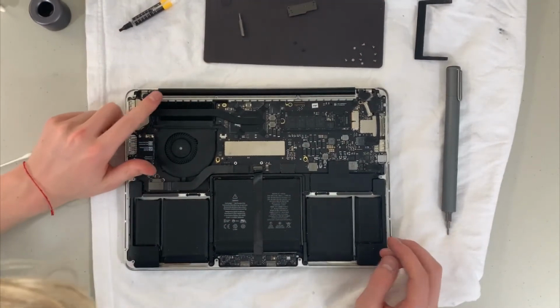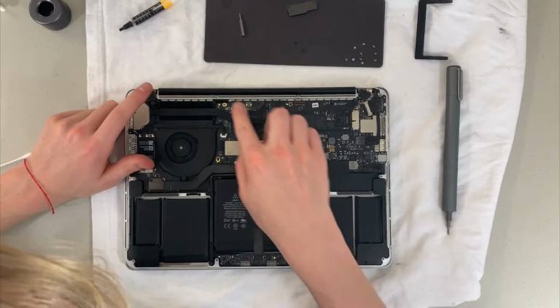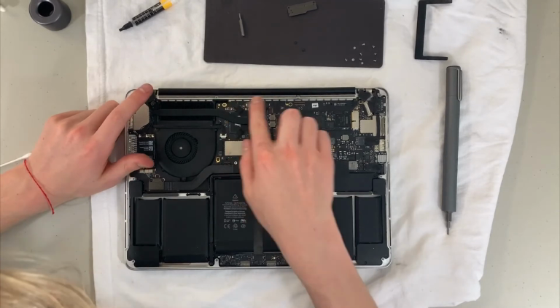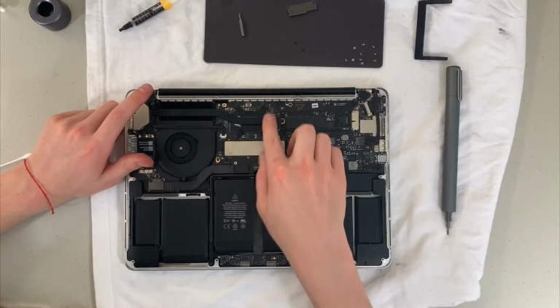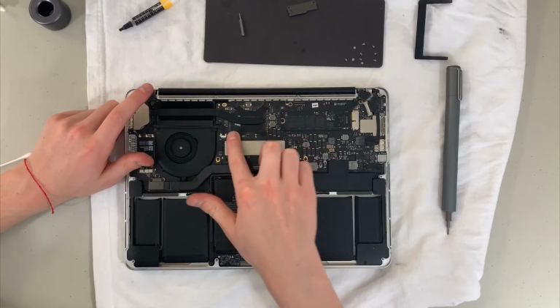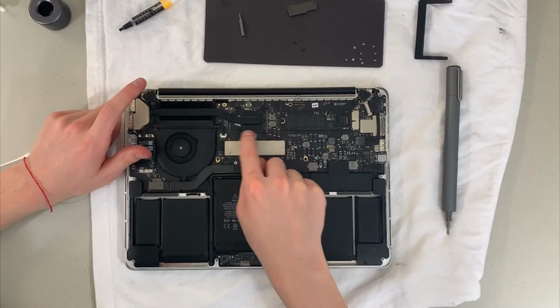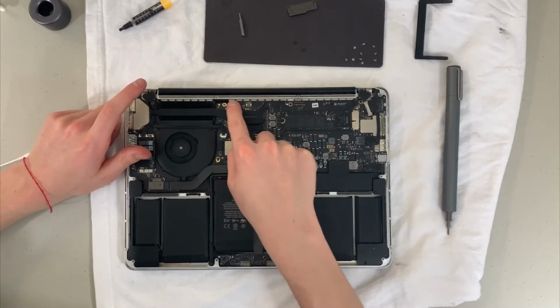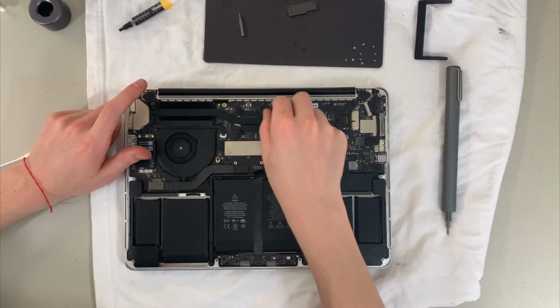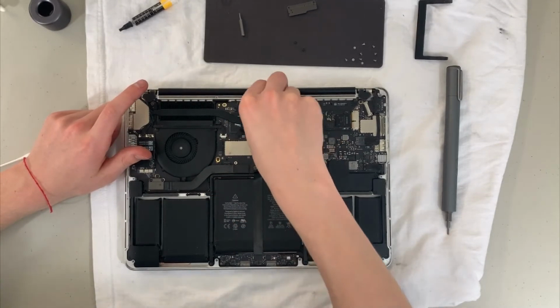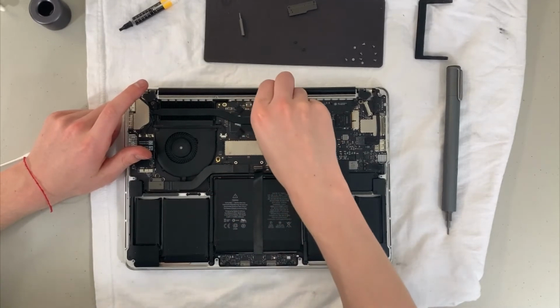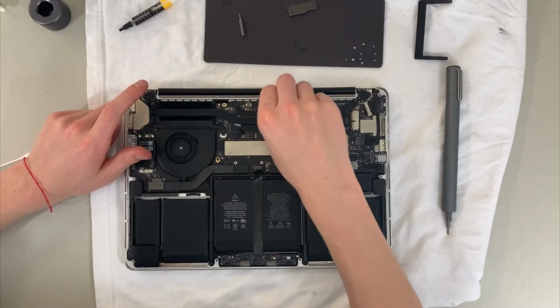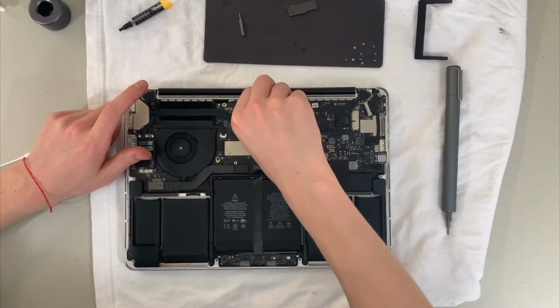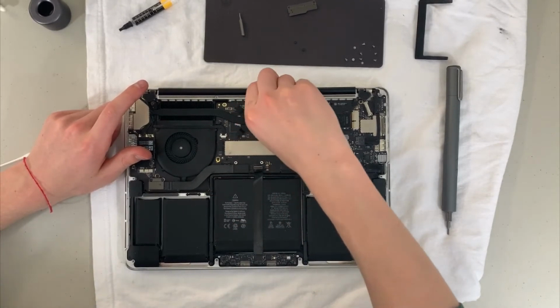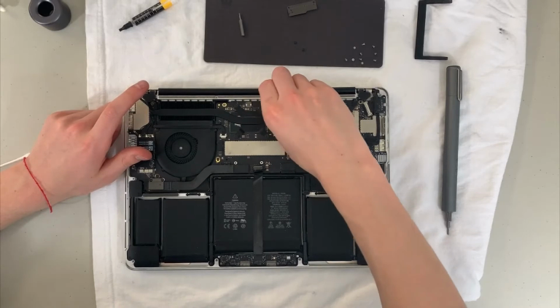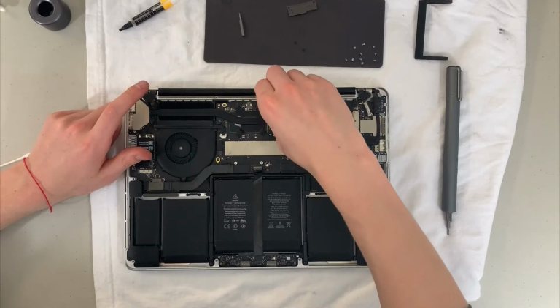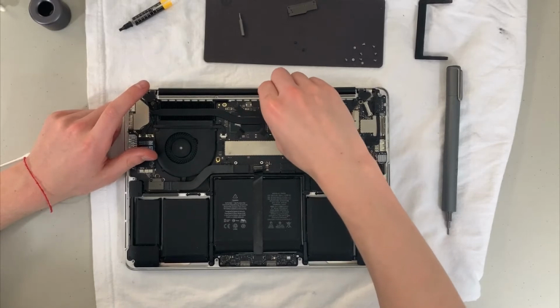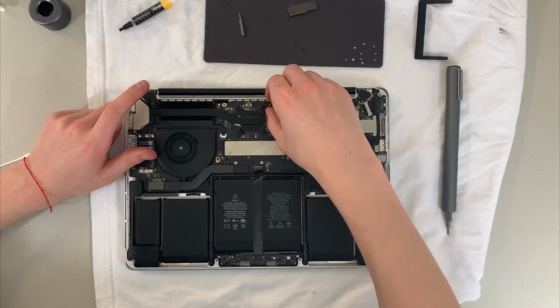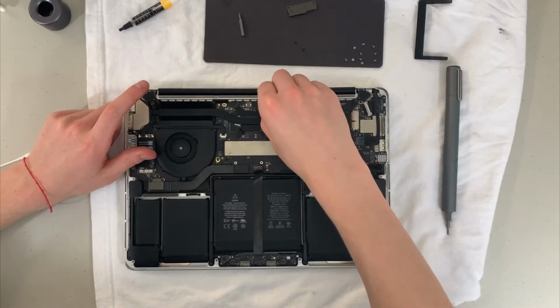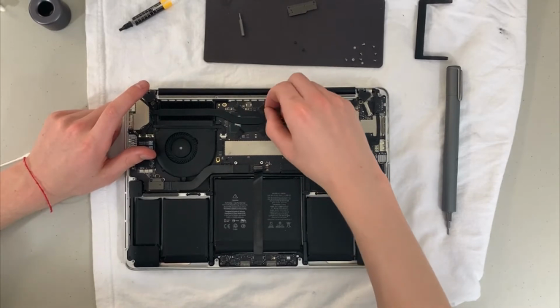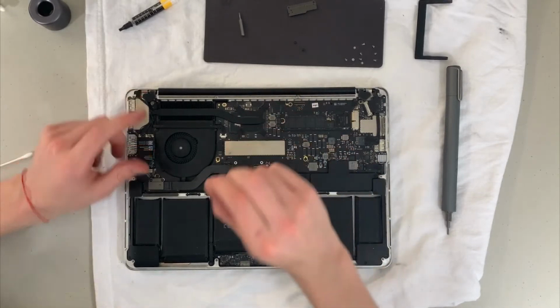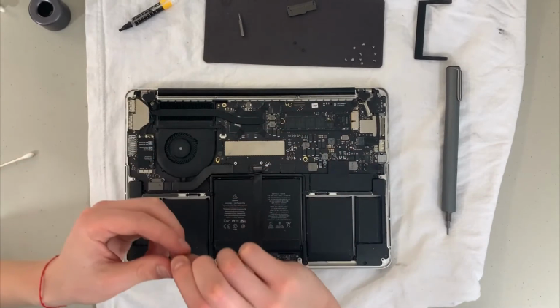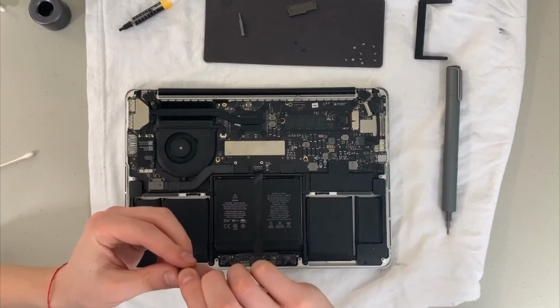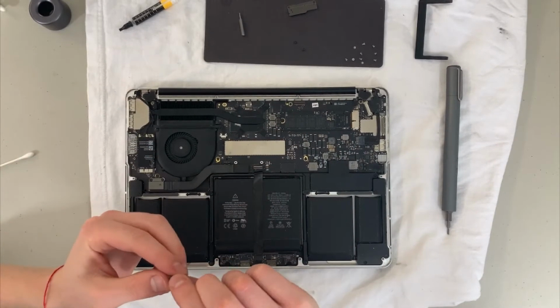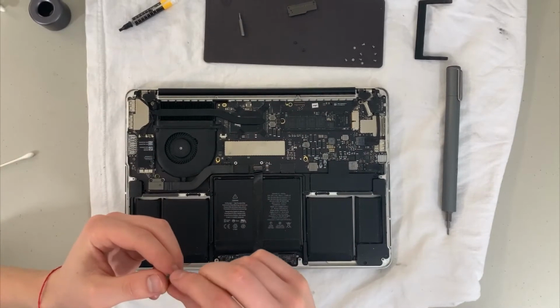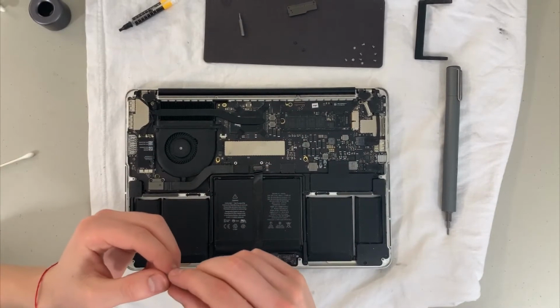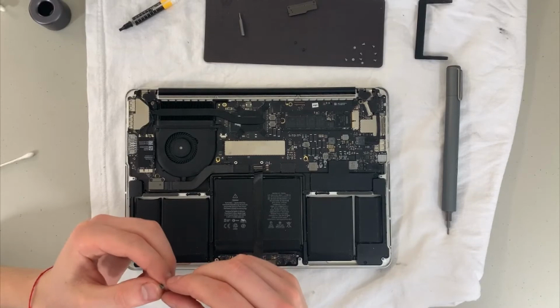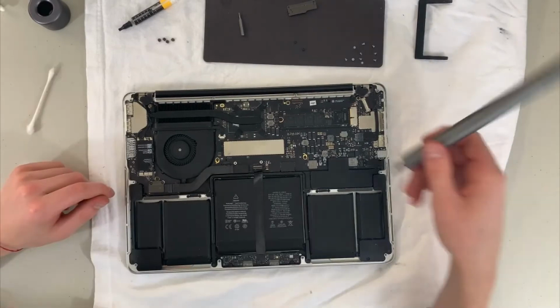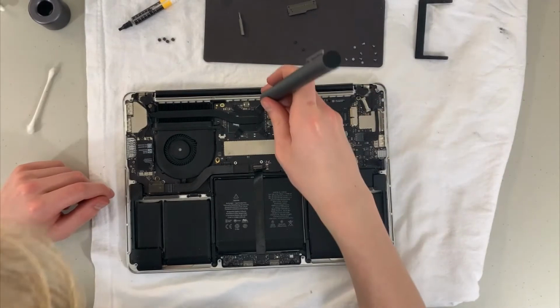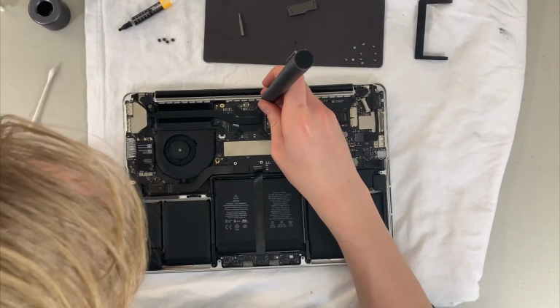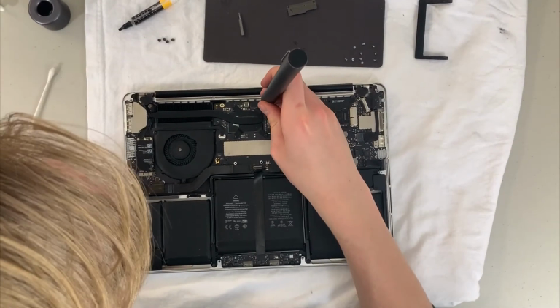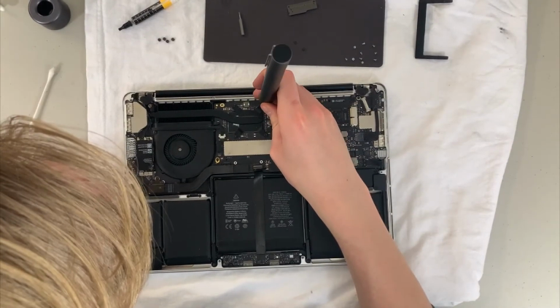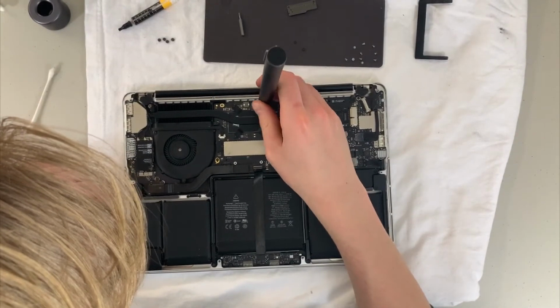There are basically five screws — four around the actual heat sink on top of the CPU, and one that's near the fan. As I mentioned, you can see those rubber little guards — just take them all off and unscrew. Very easy.